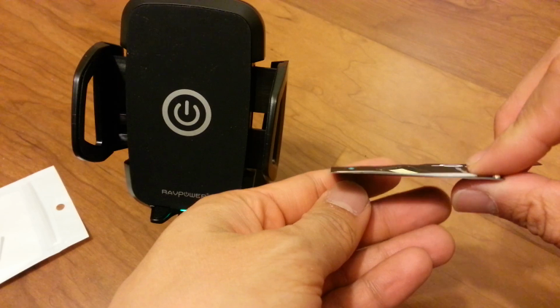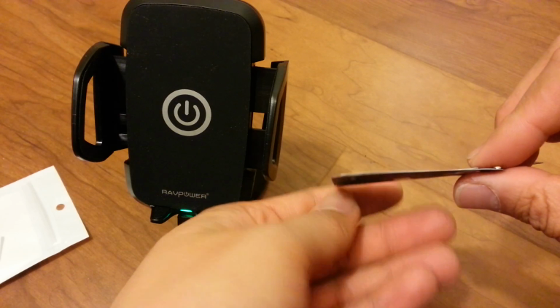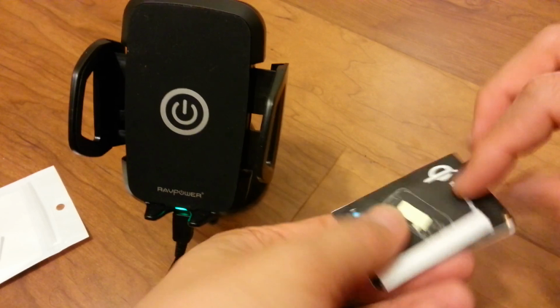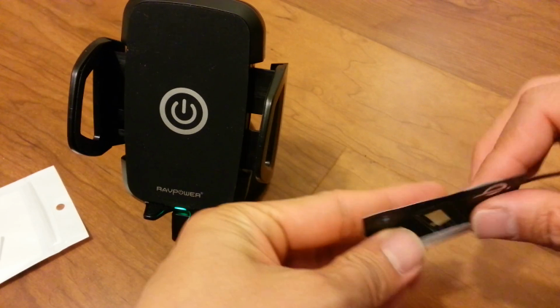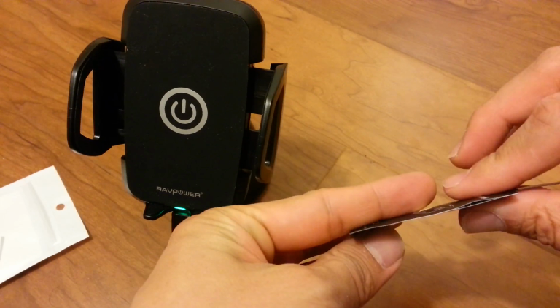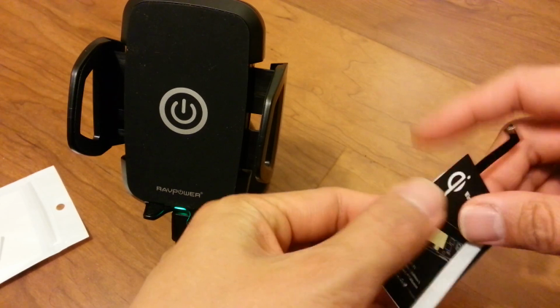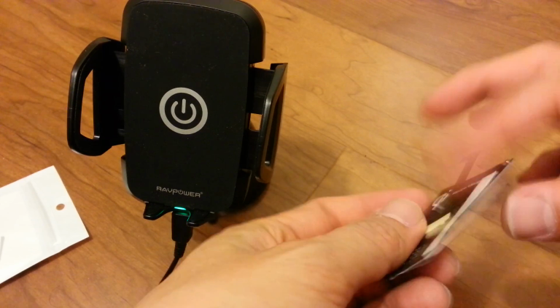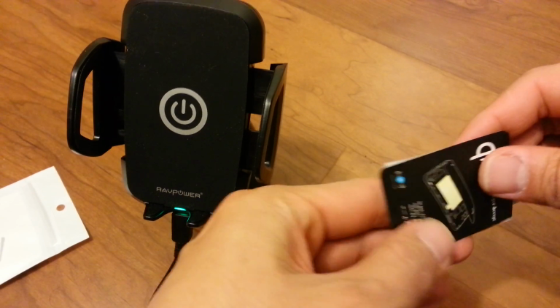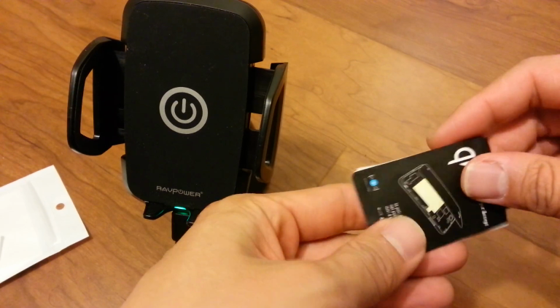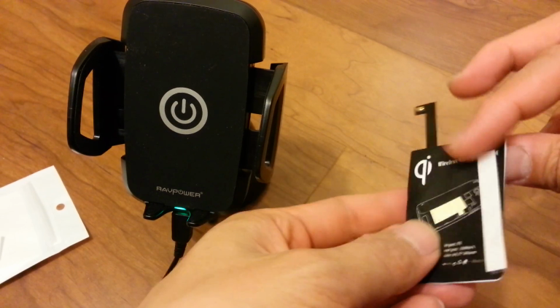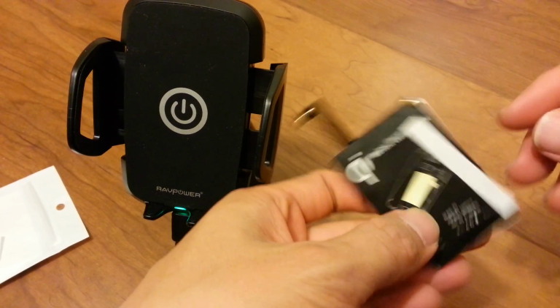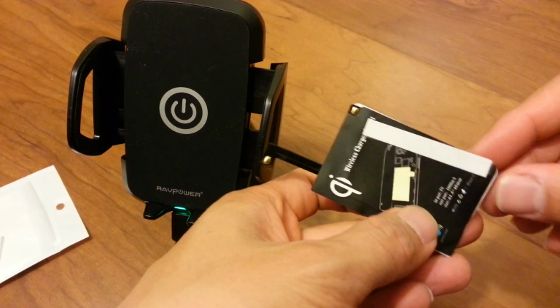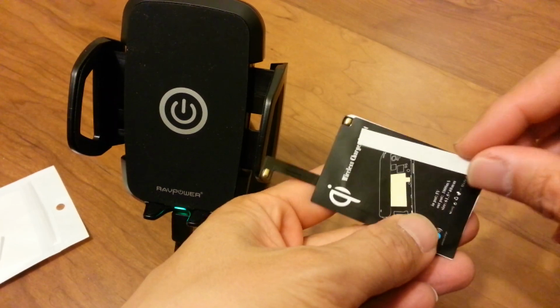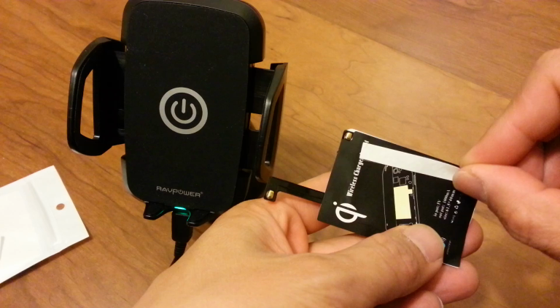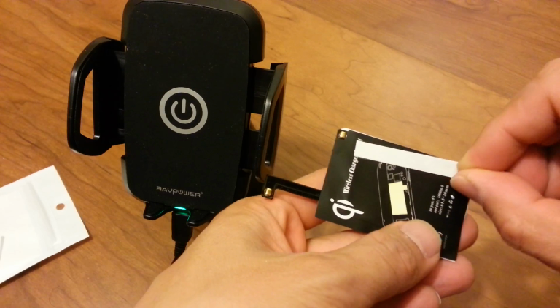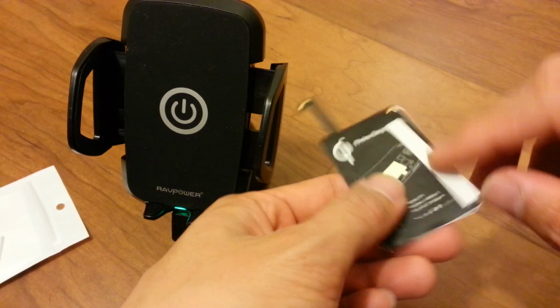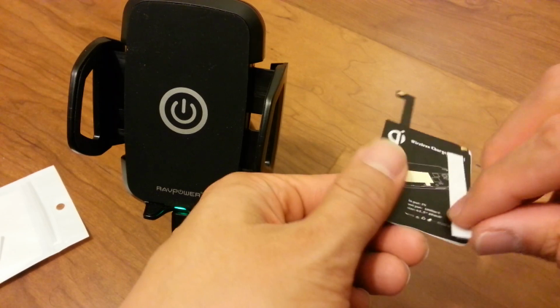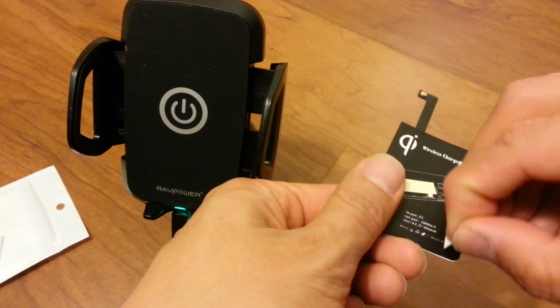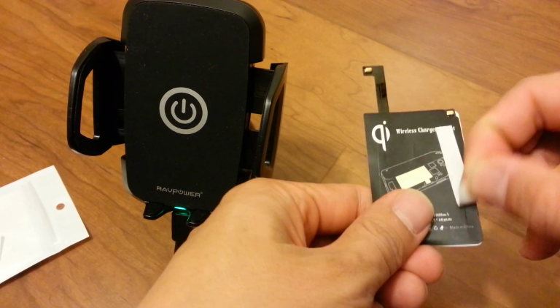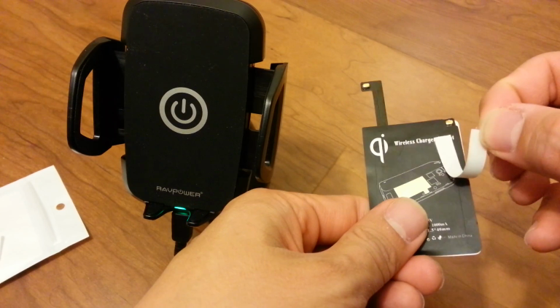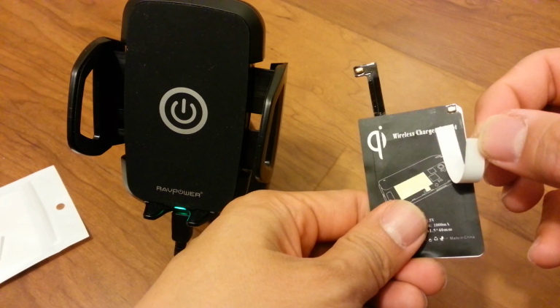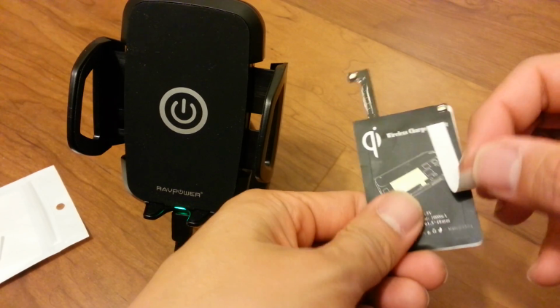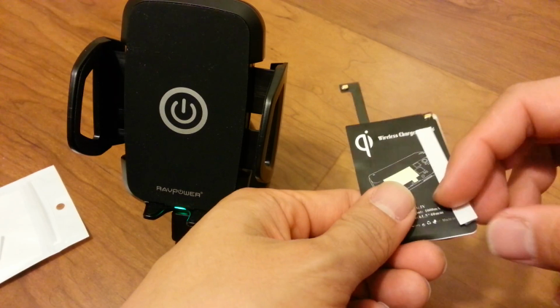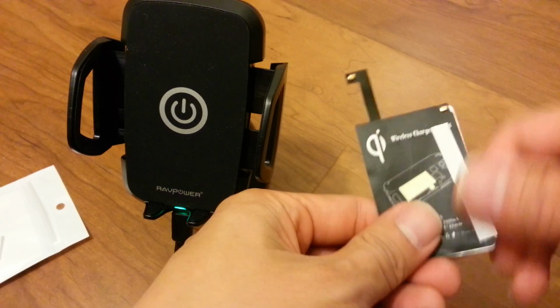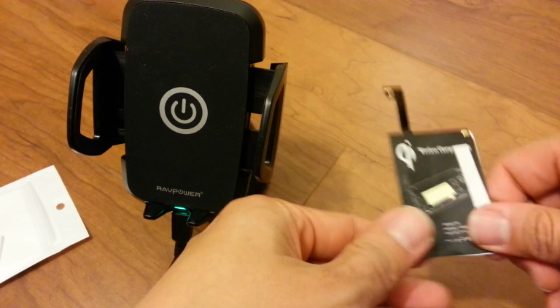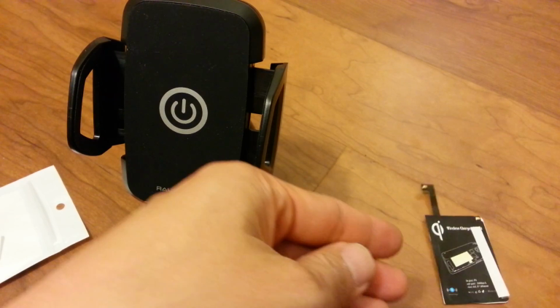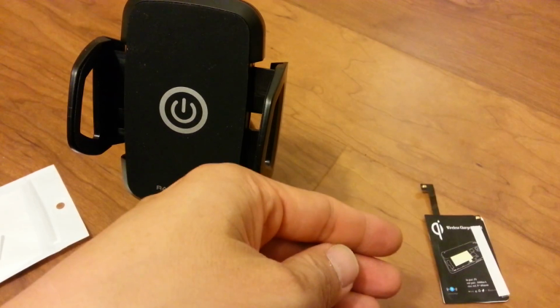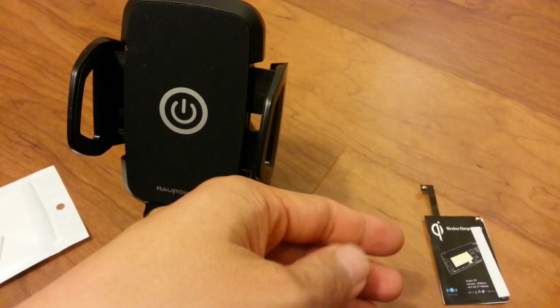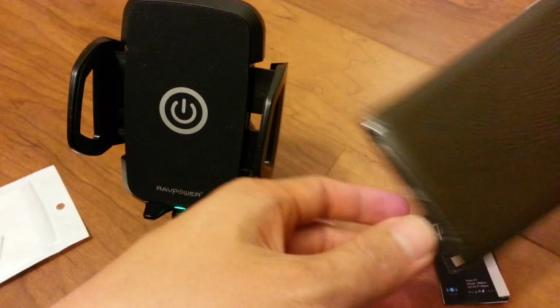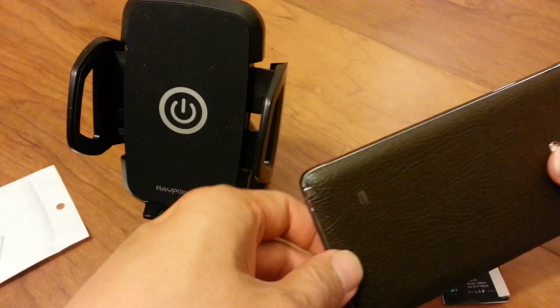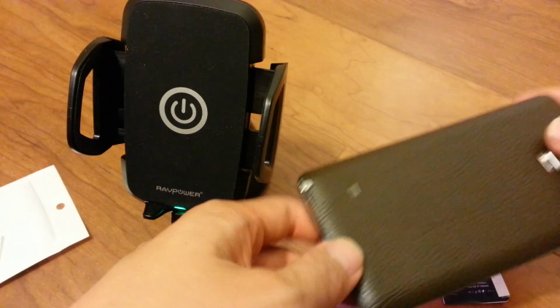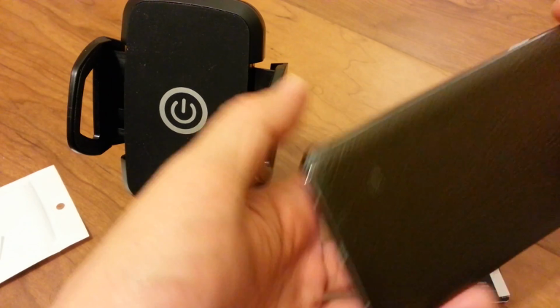It's thin, but I wouldn't say it's ultra thin. You would remove this strip right here and then attach it to the back of your phone.